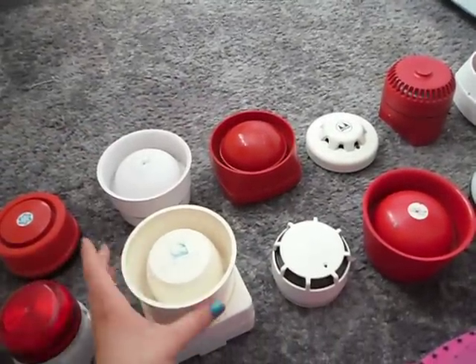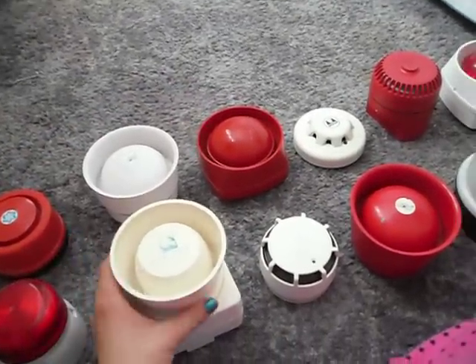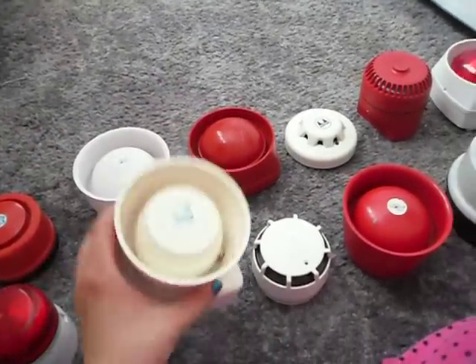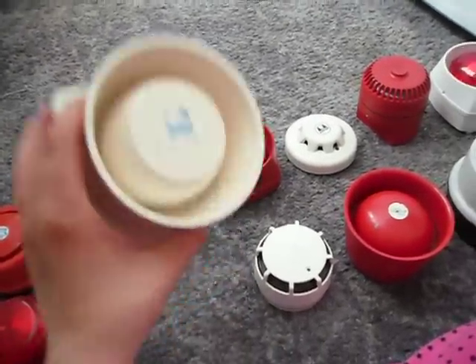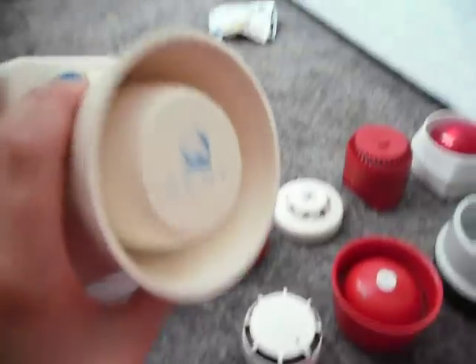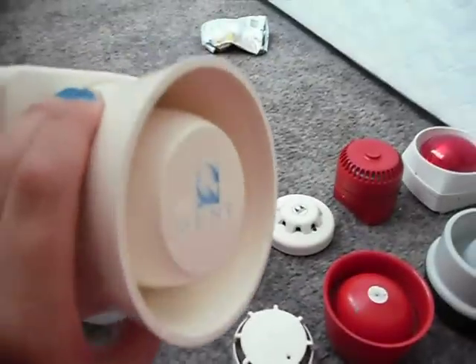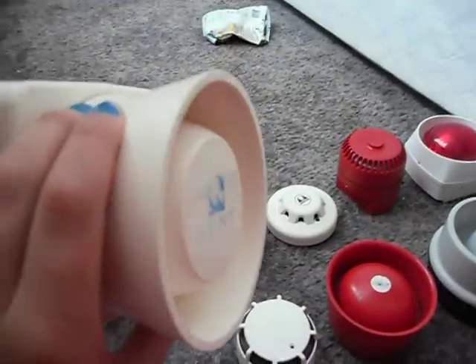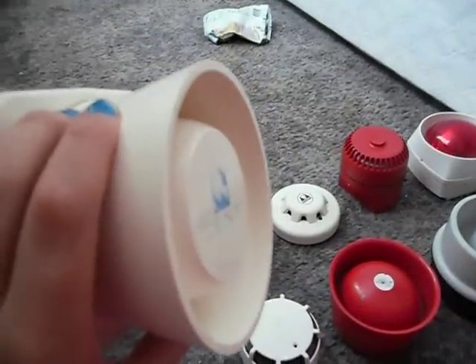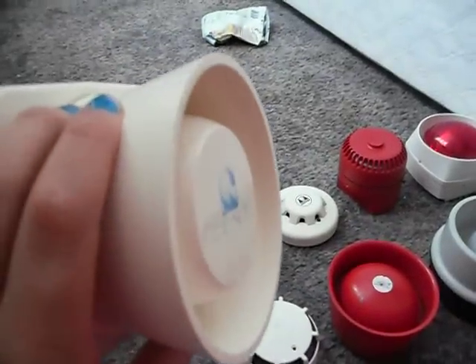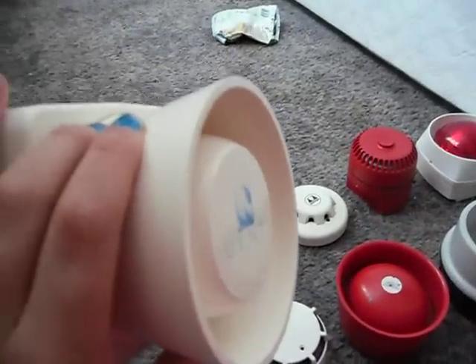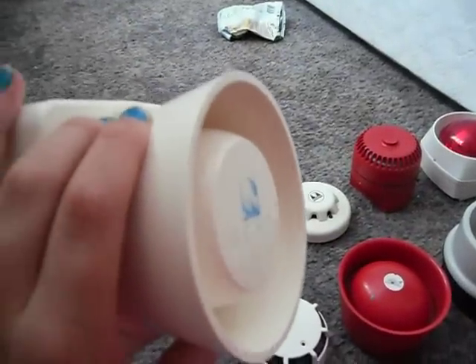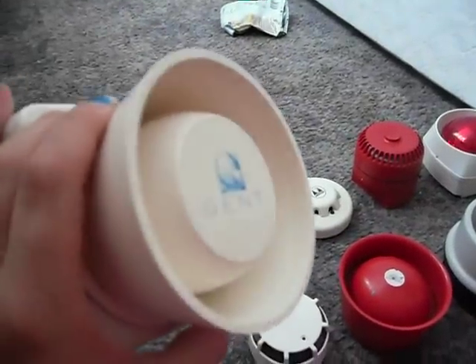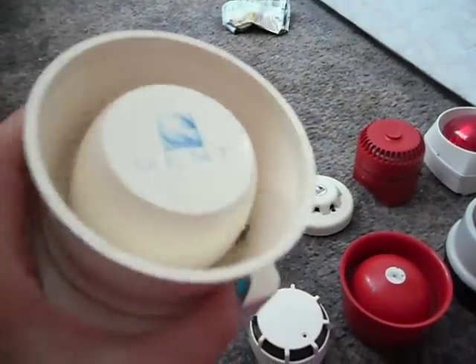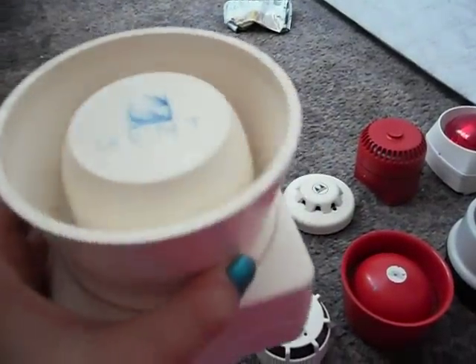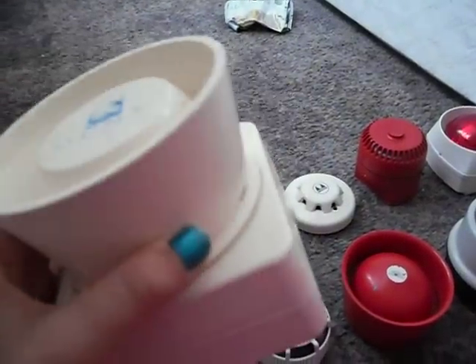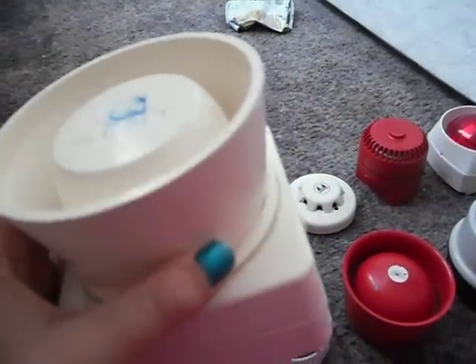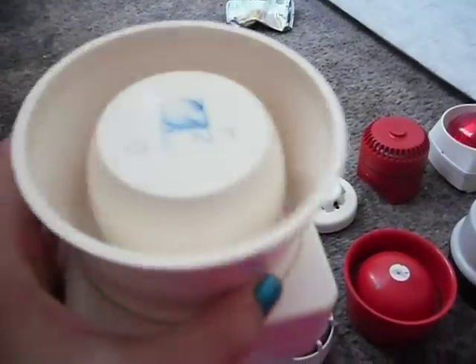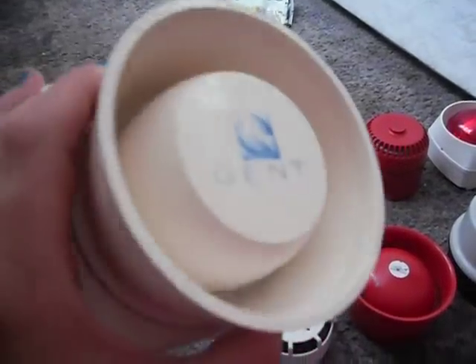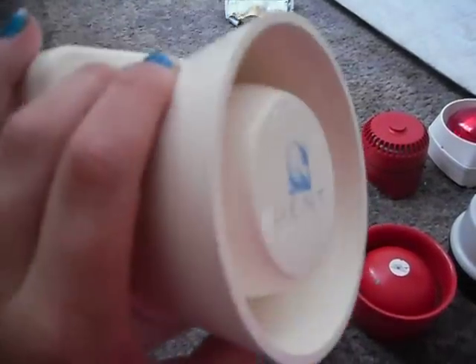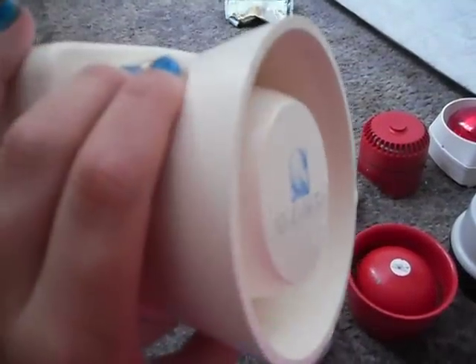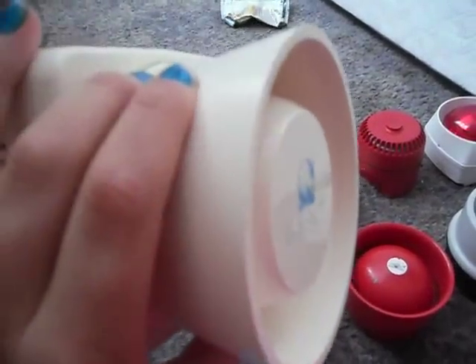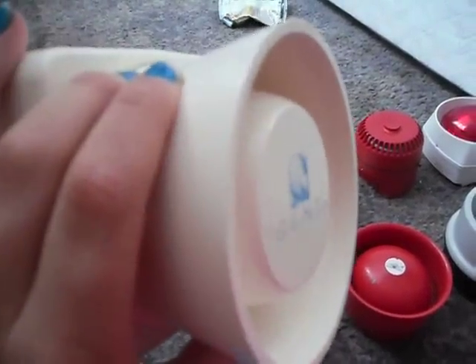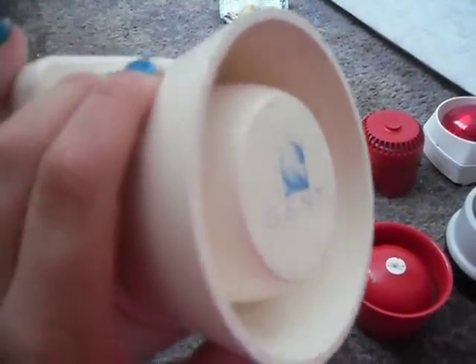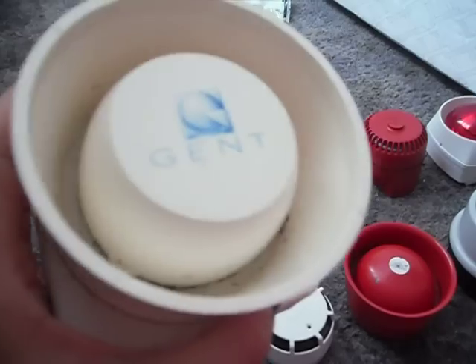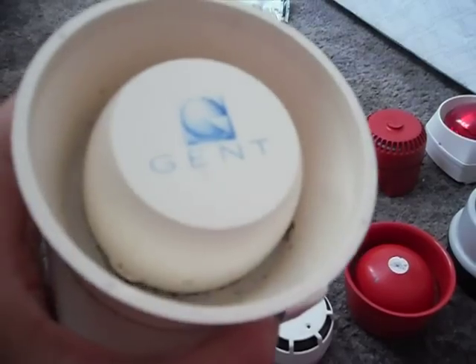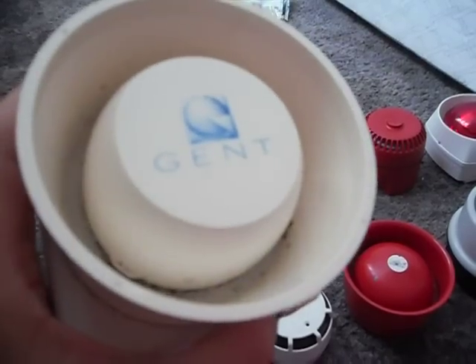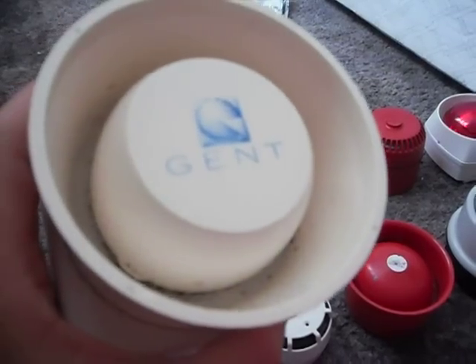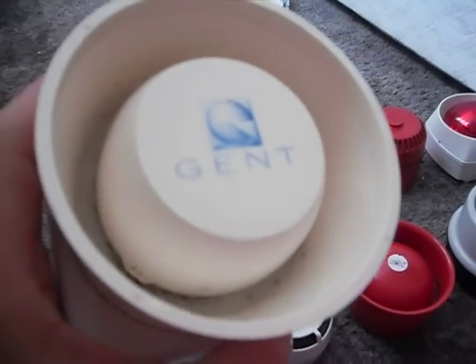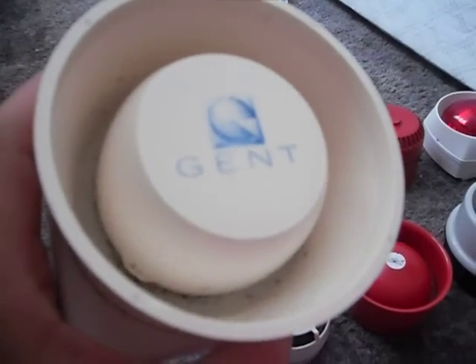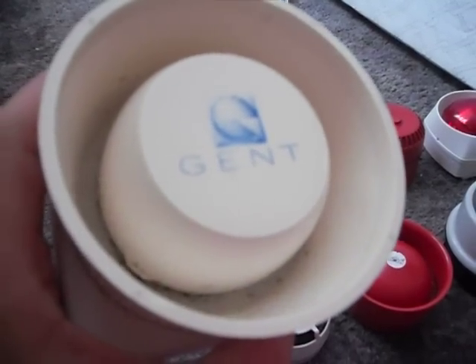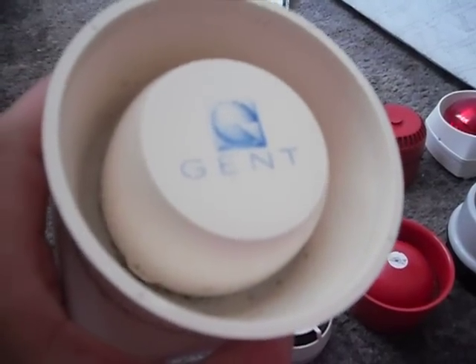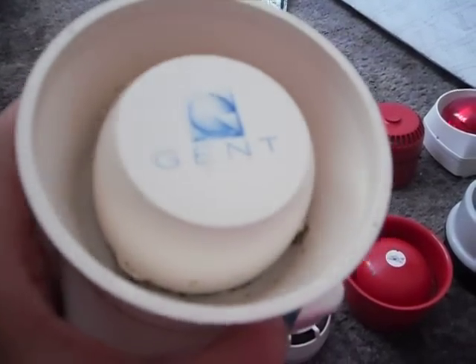This is the Gent horn style sounder. I'm not sure exactly what it's called.